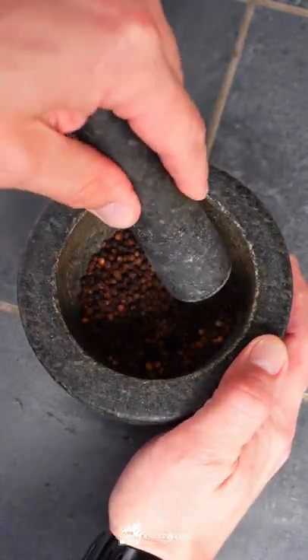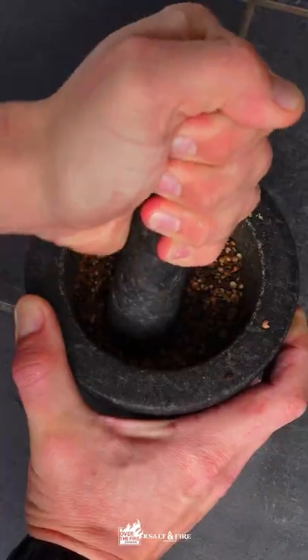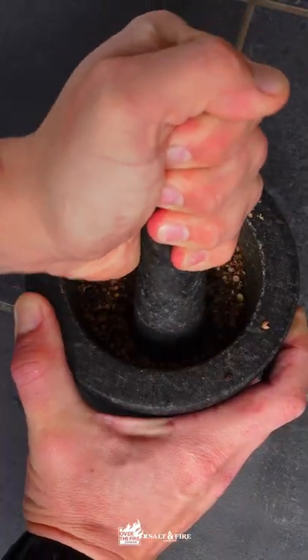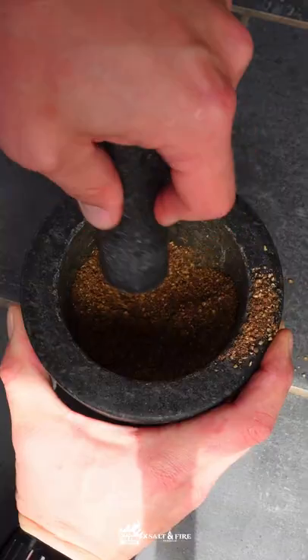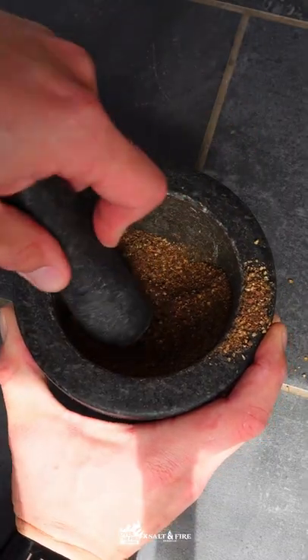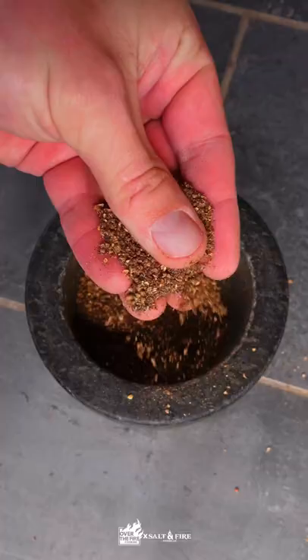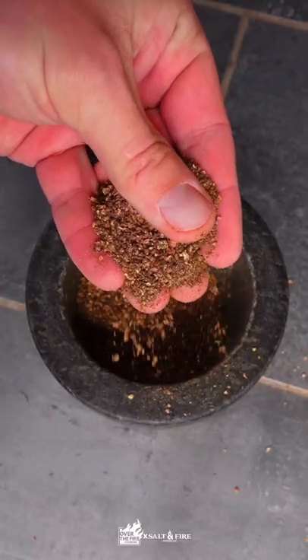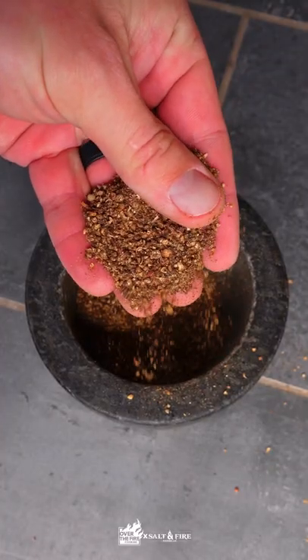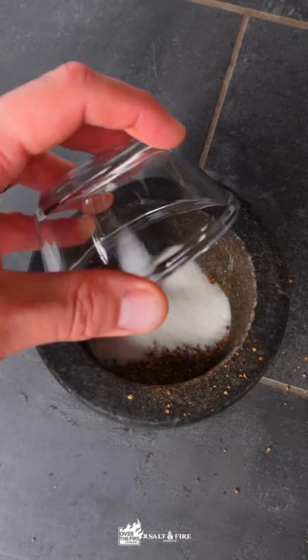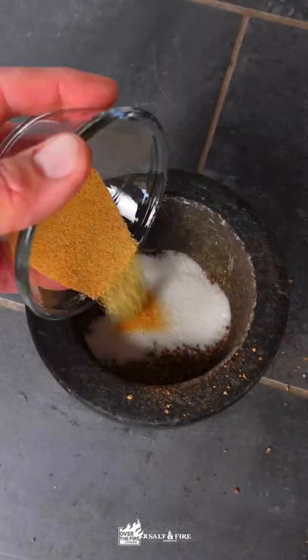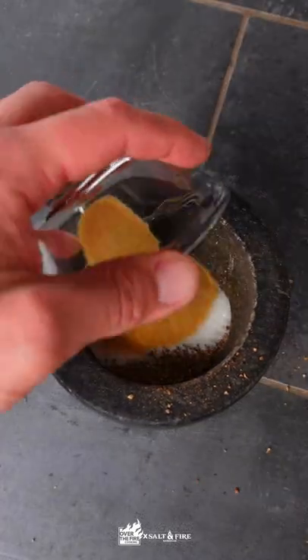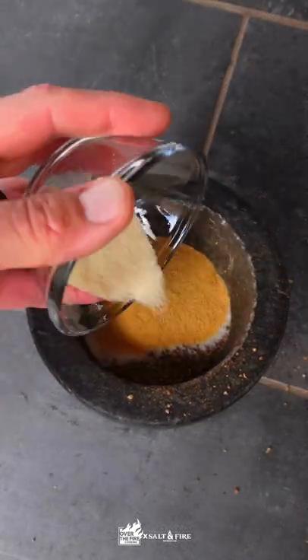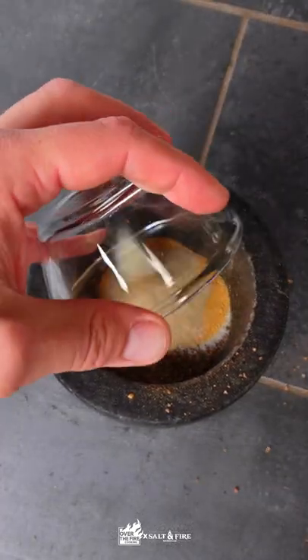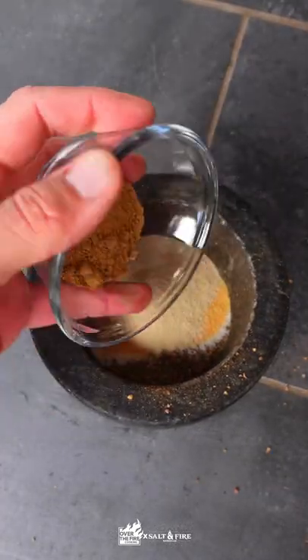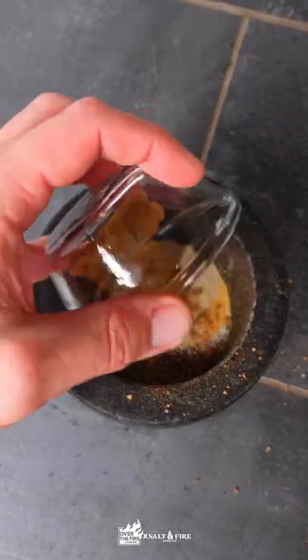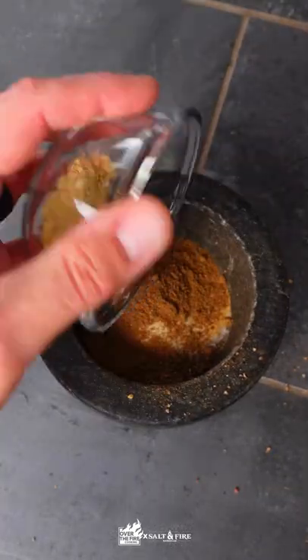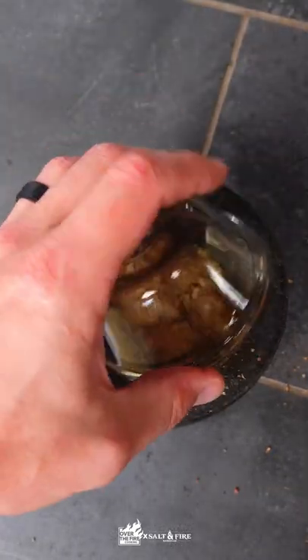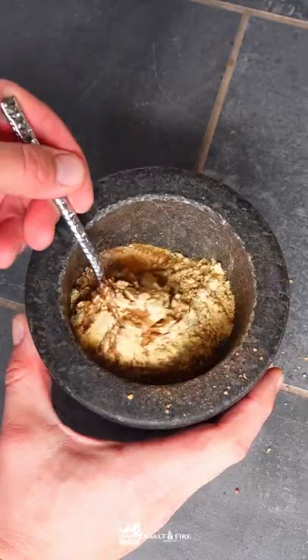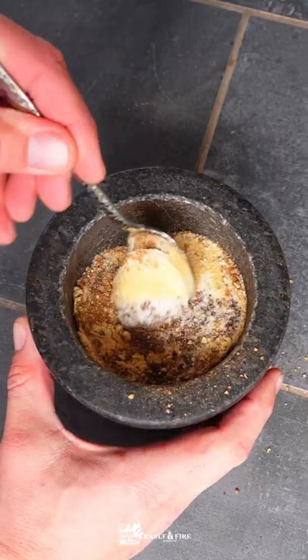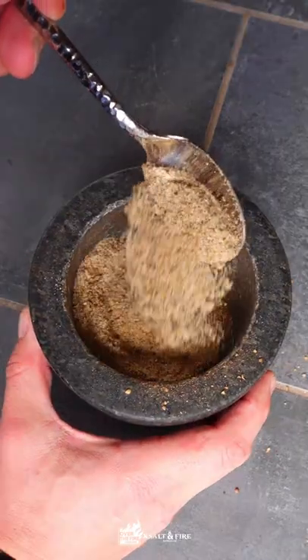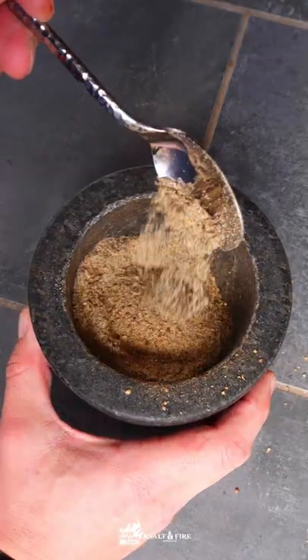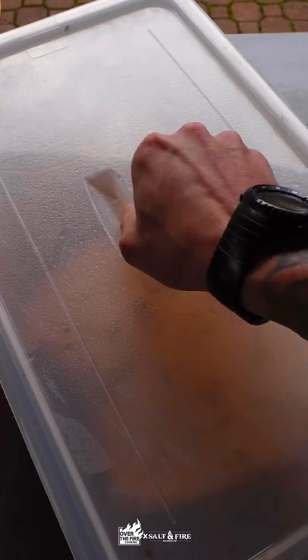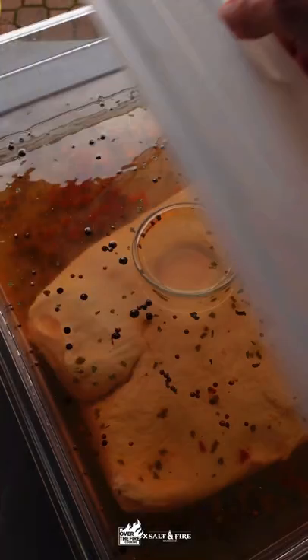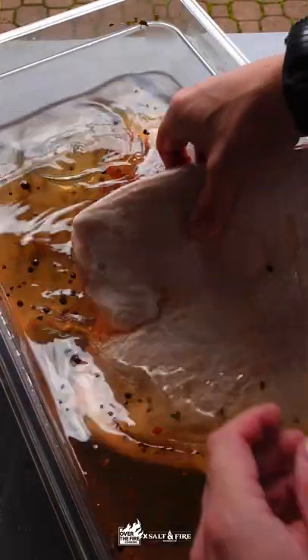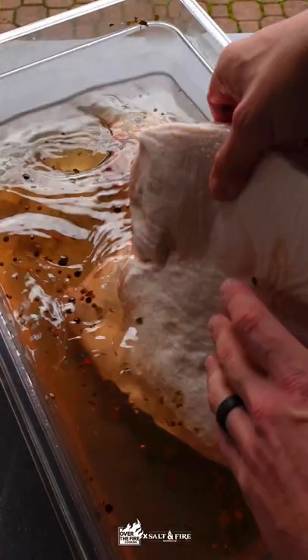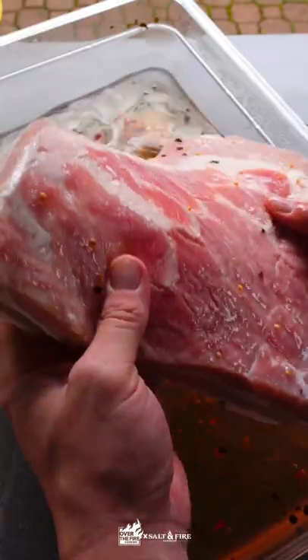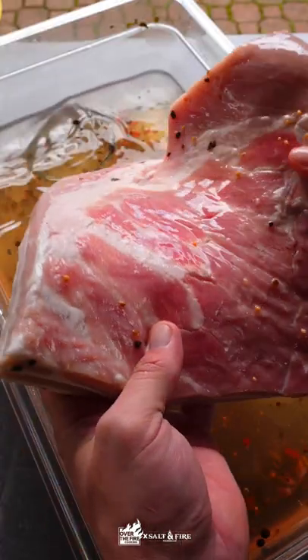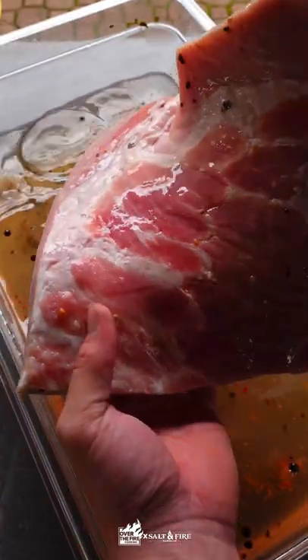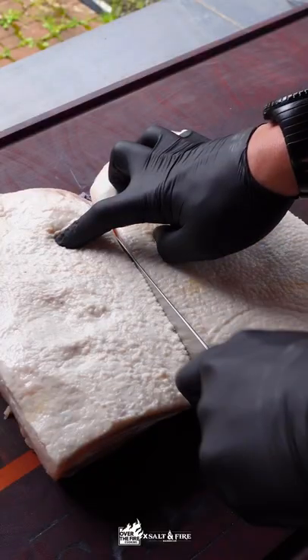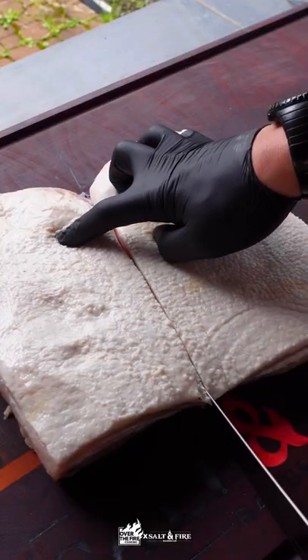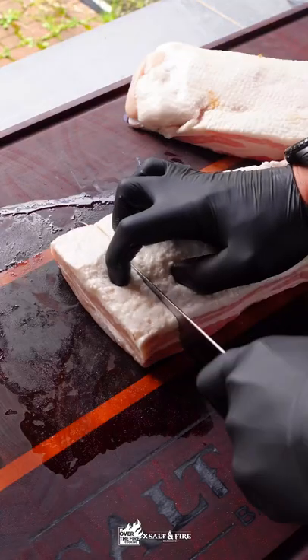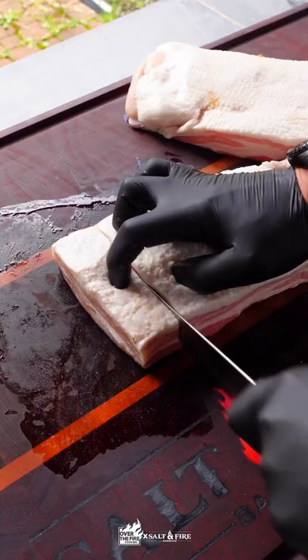We're going to assemble our rub — it's heavy on coriander and black pepper, really coarse and very flavorful. This is absolutely essential to get those real pastrami flavors. After about four days, we're going to rinse off our pork belly and cut them into about one-and-a-half-inch cubes.